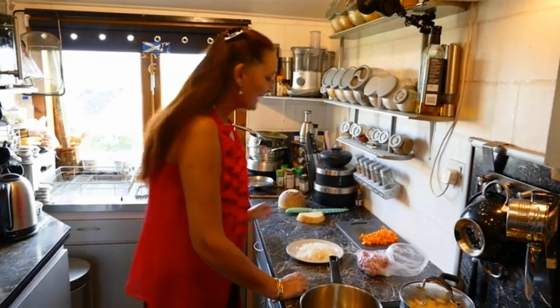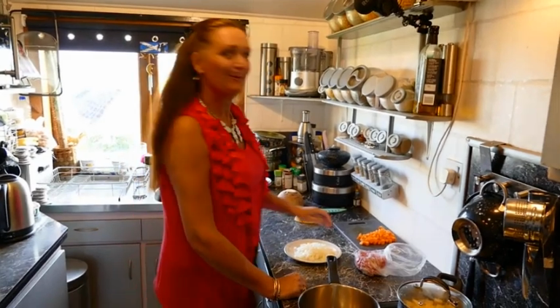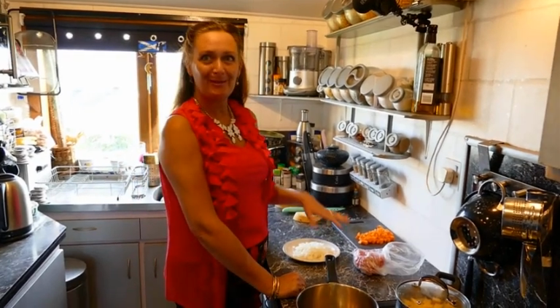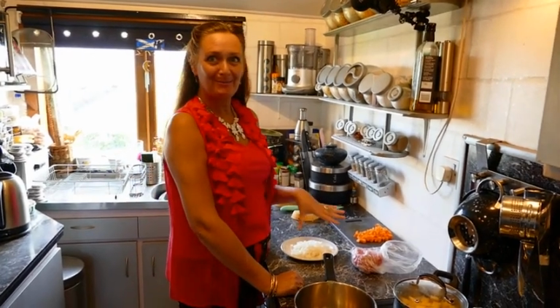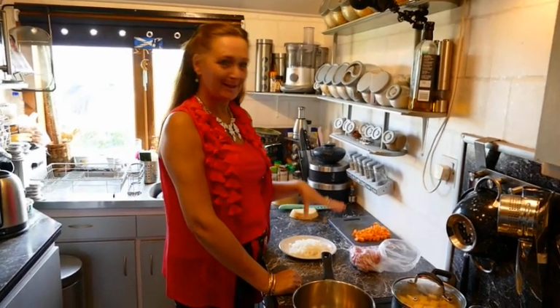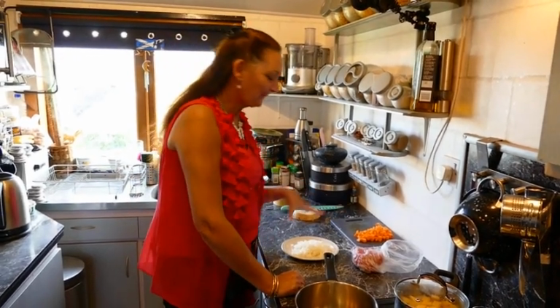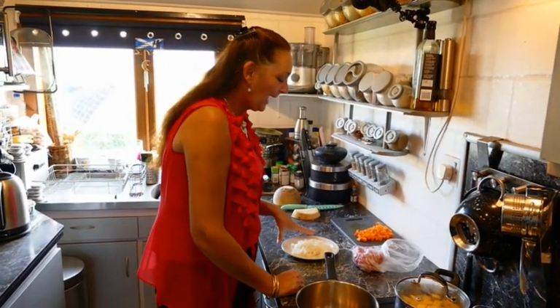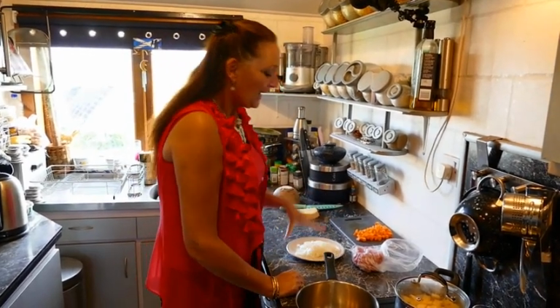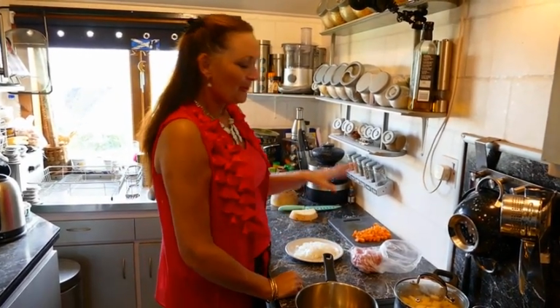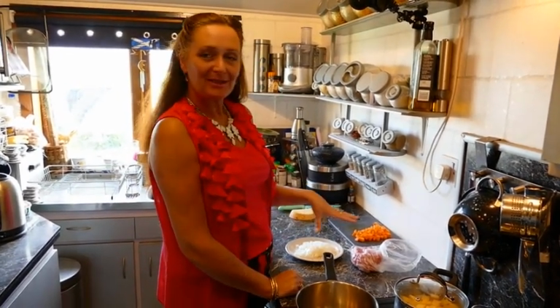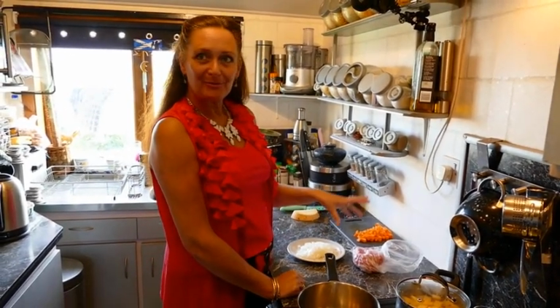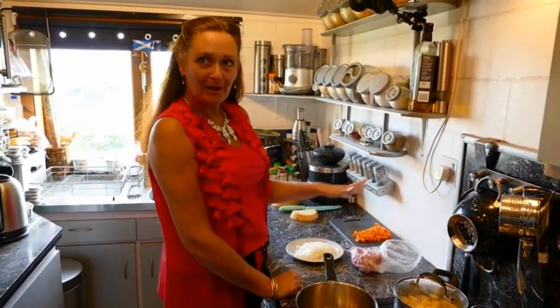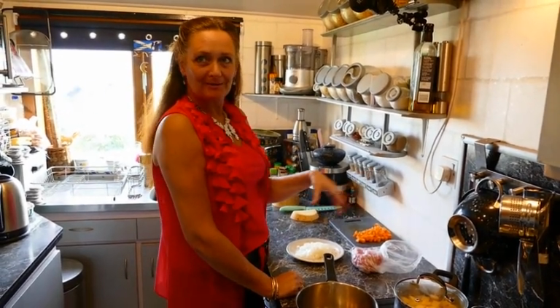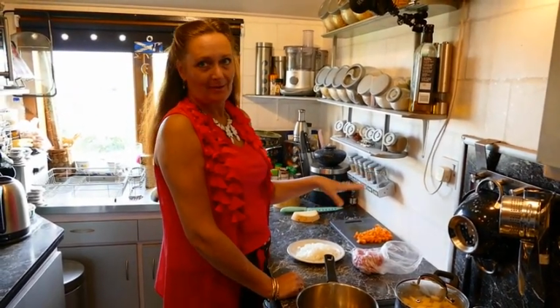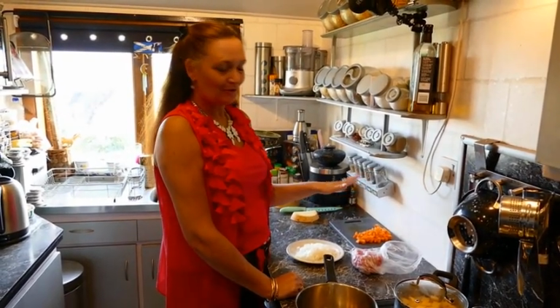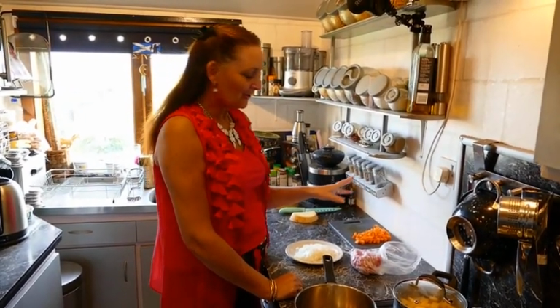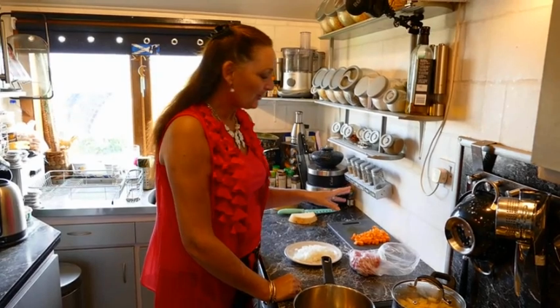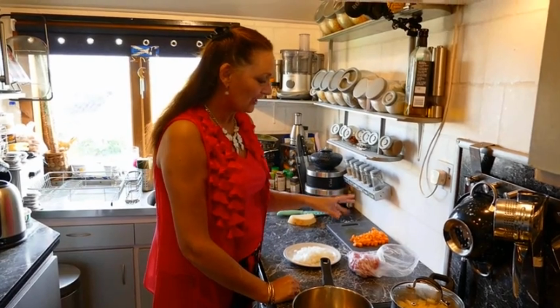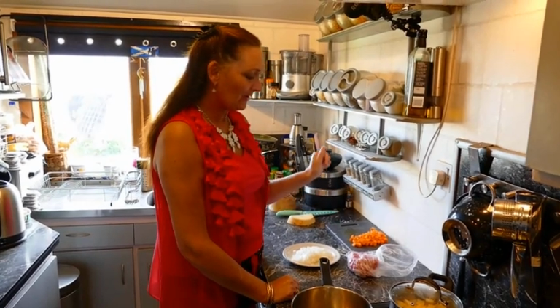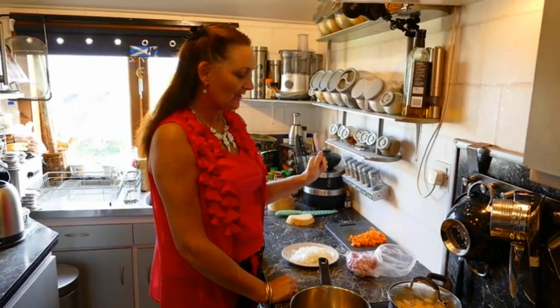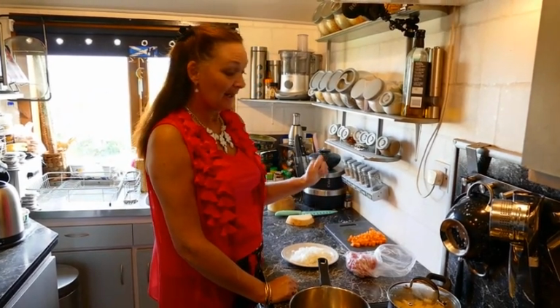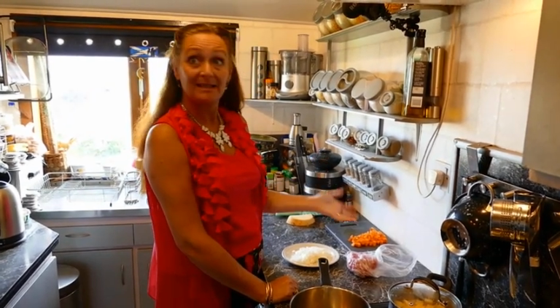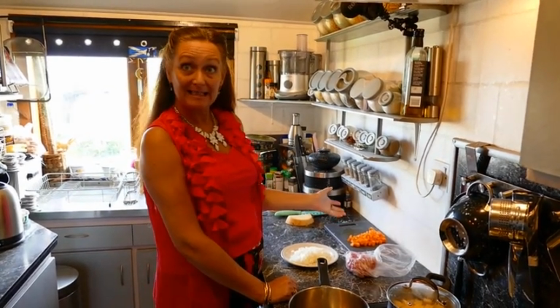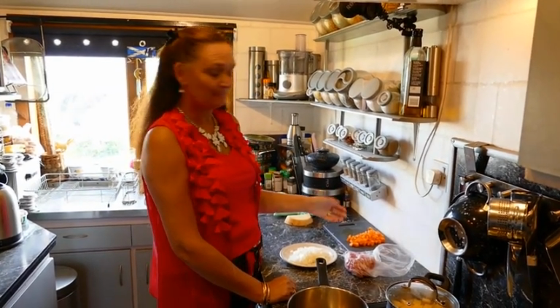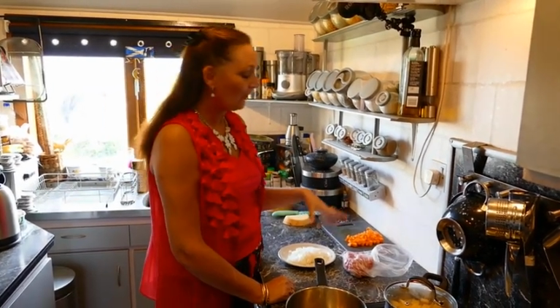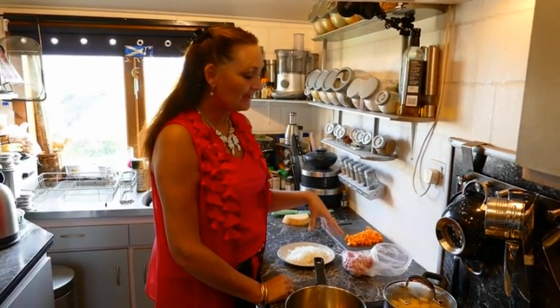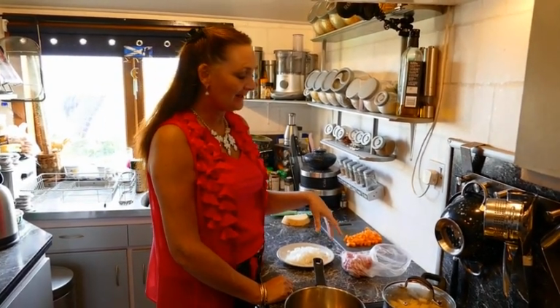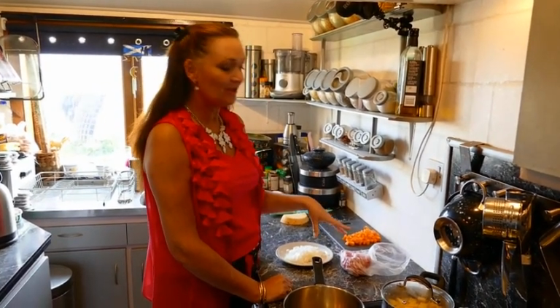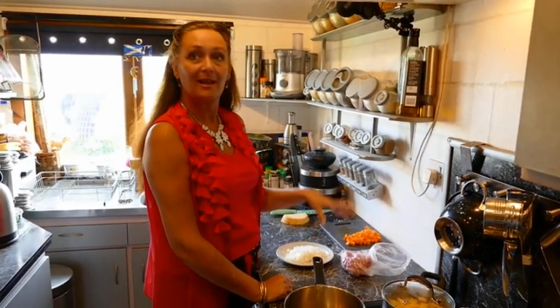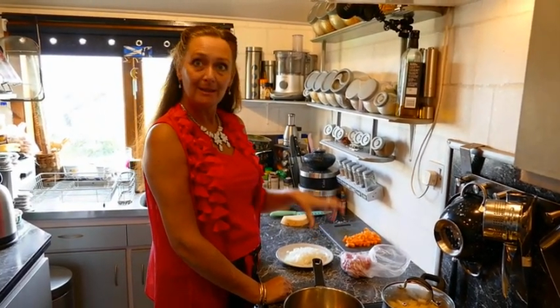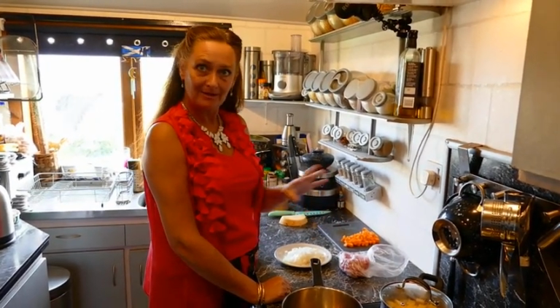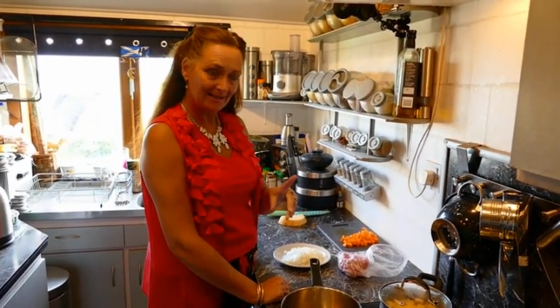Tonight we're going right back to basics. We're going to have what I would term a traditionally Scottish dish, which is just mince and tatties, or in this case it's mince, neap and tatty.